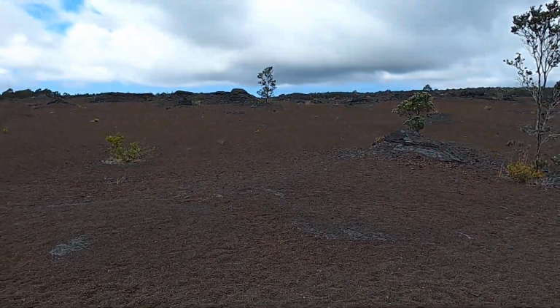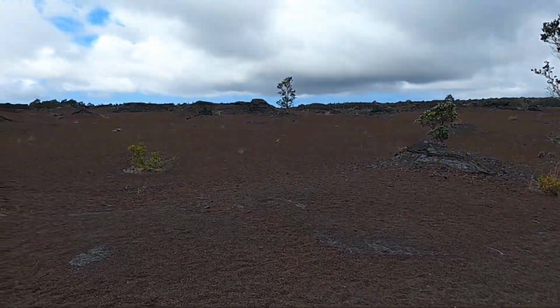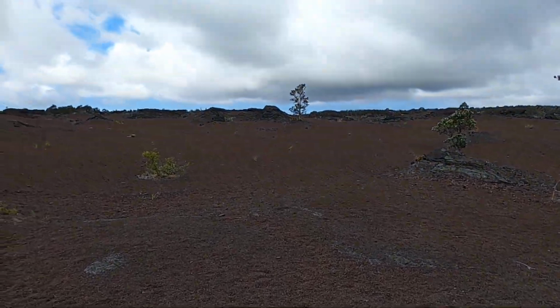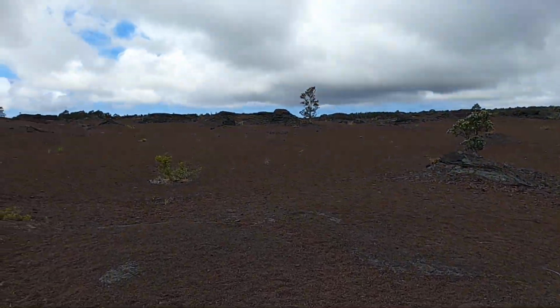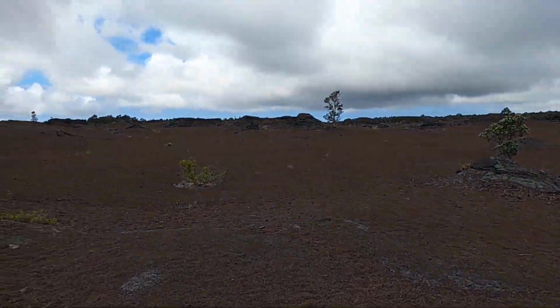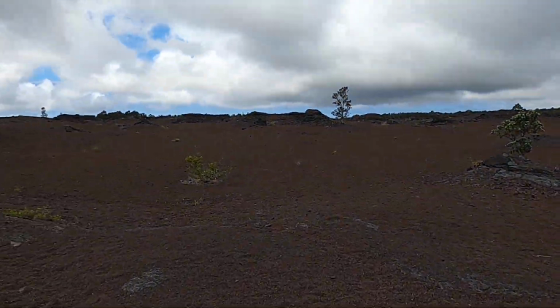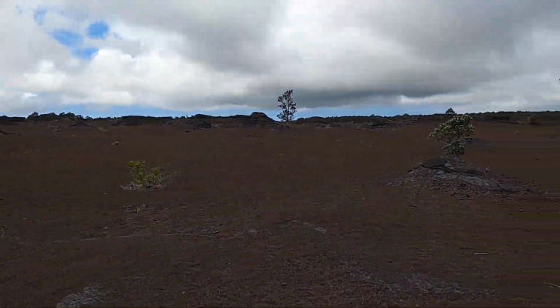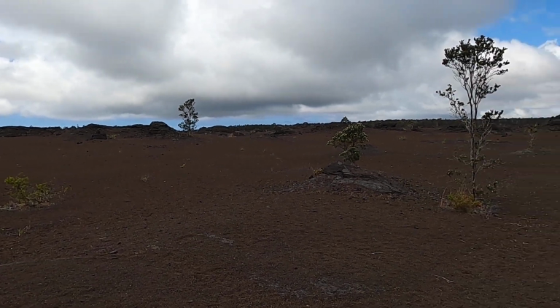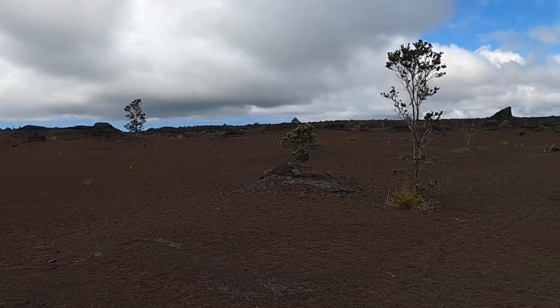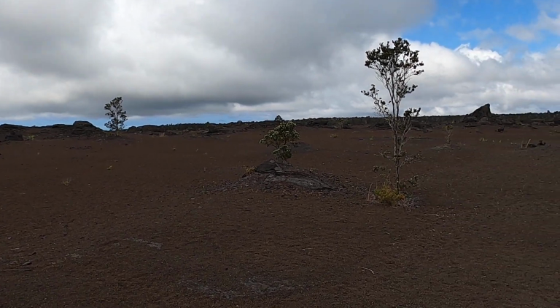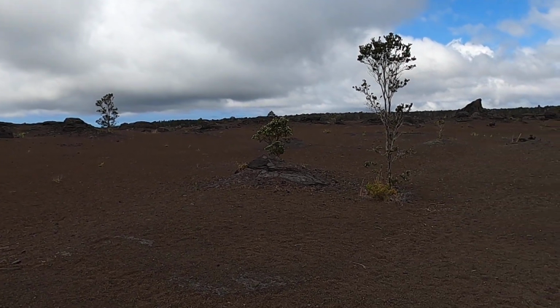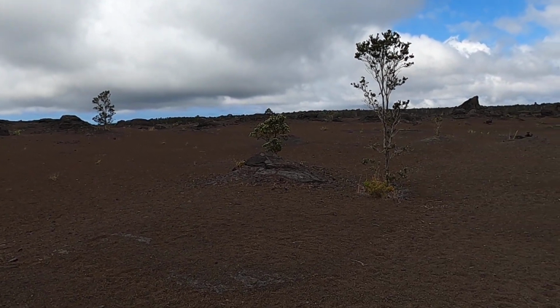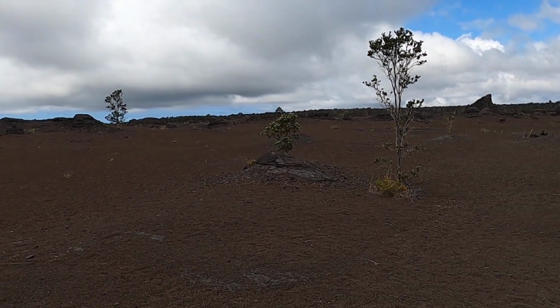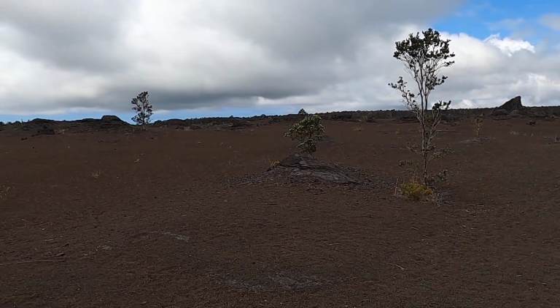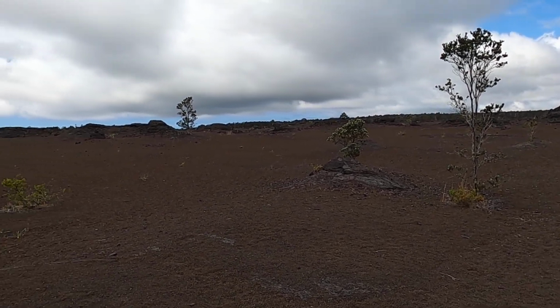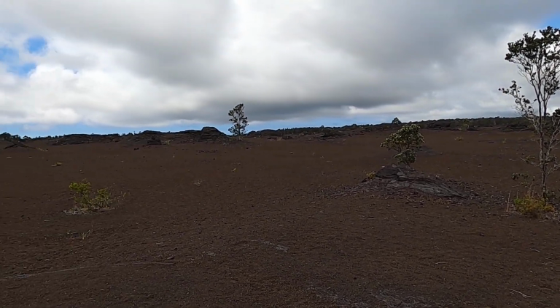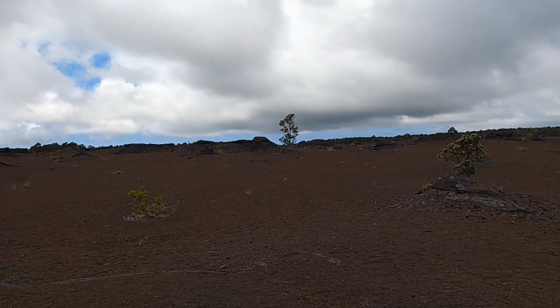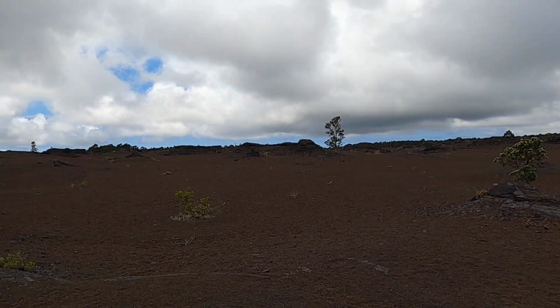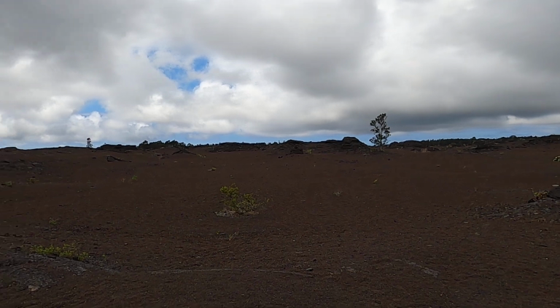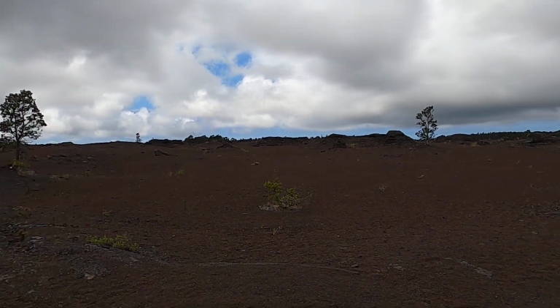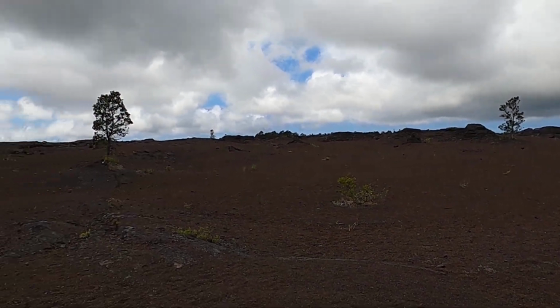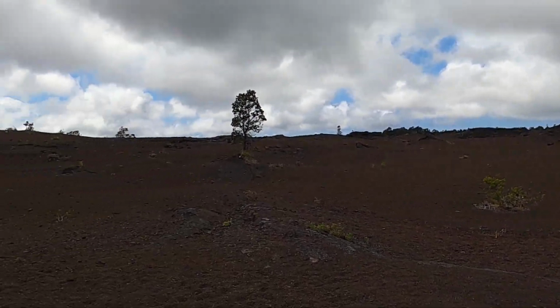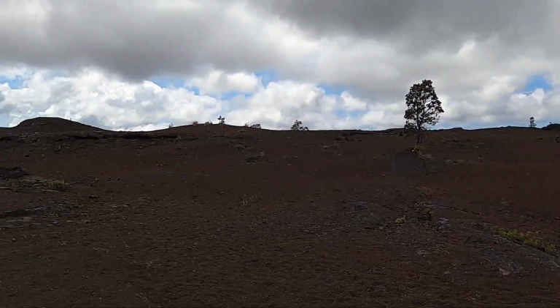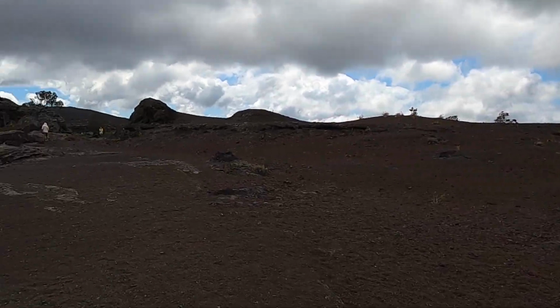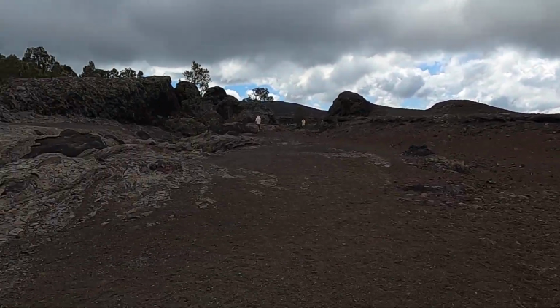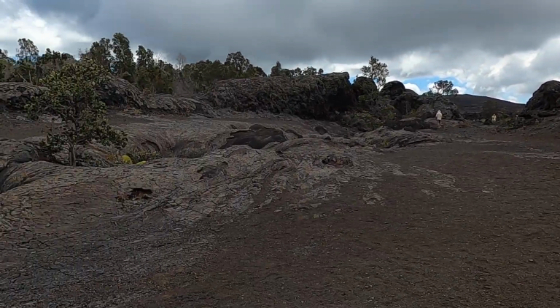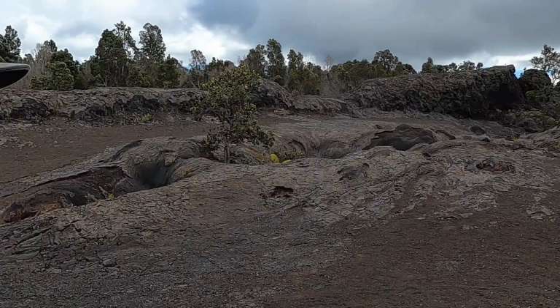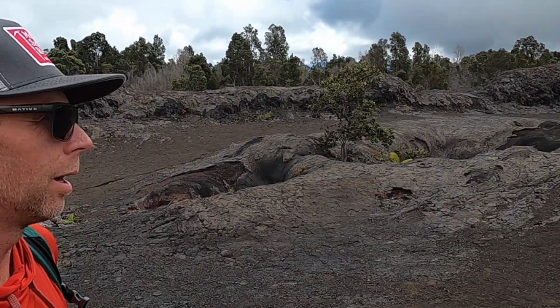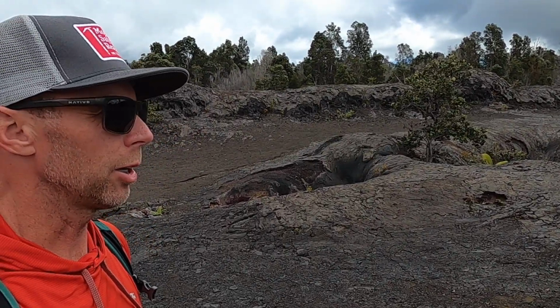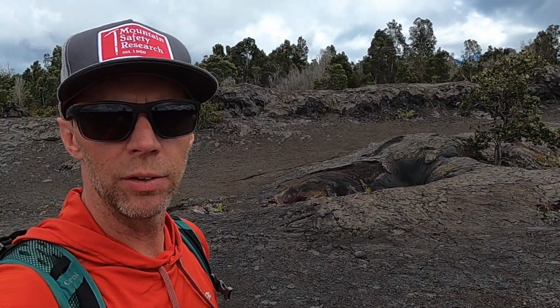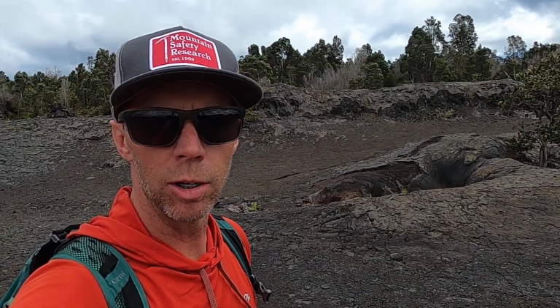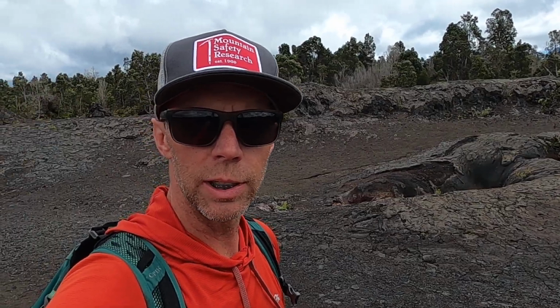Welcome to Hawaii Volcanoes National Park on the Big Island of Hawaii. We're here in the Mauna Ulu area, and thanks for joining me today. I'm geology professor Sean Wilsey.